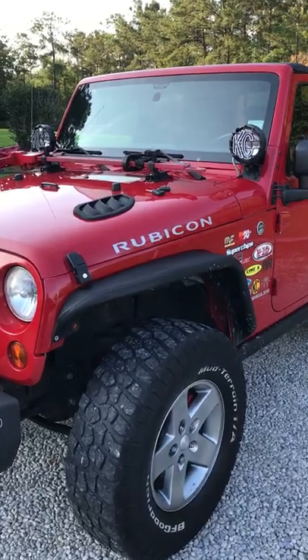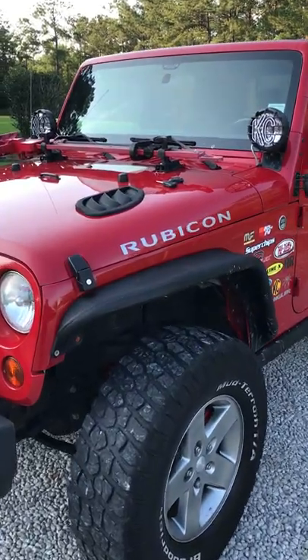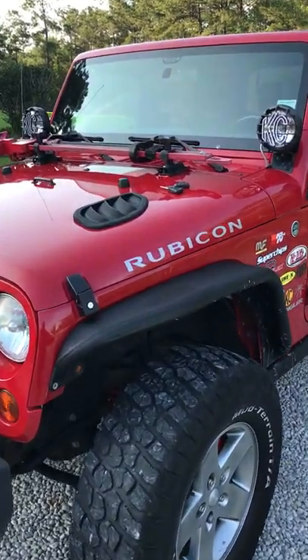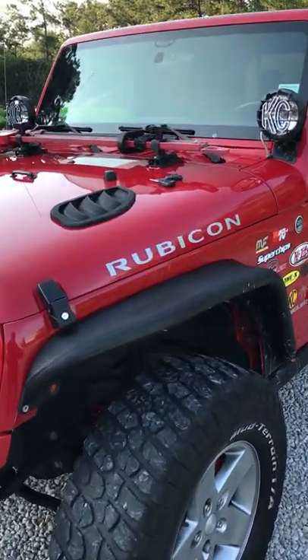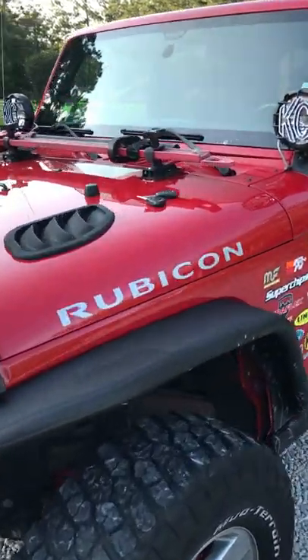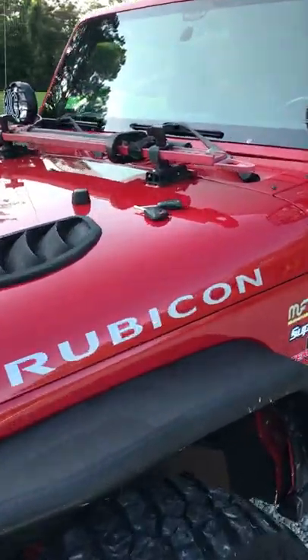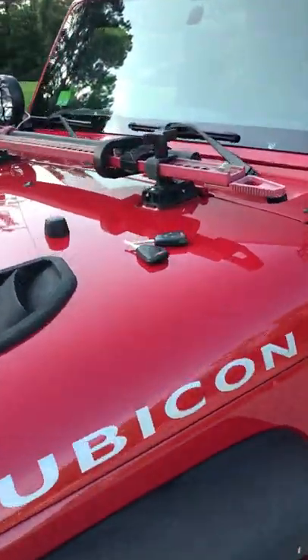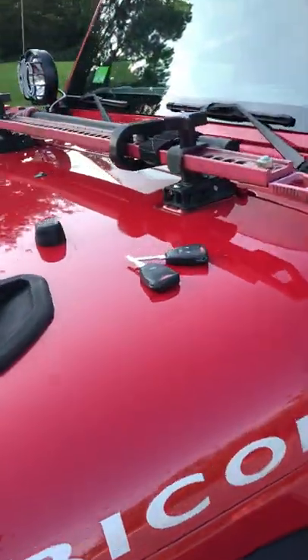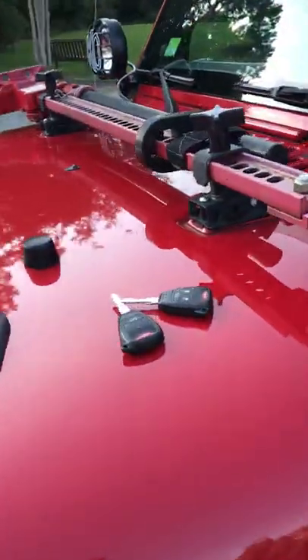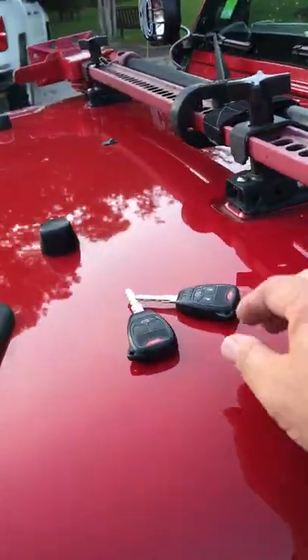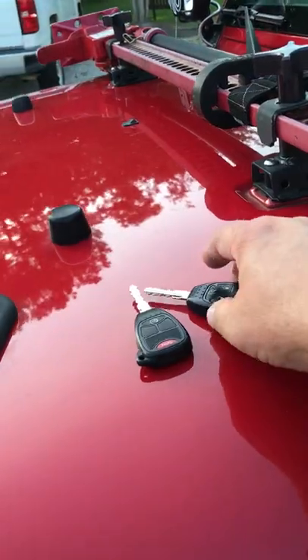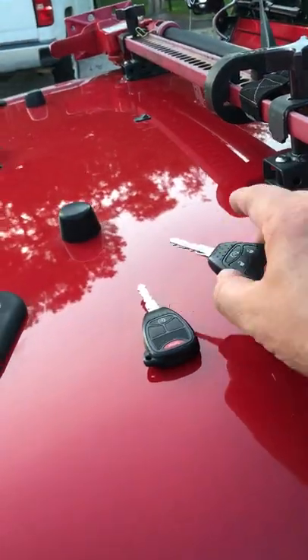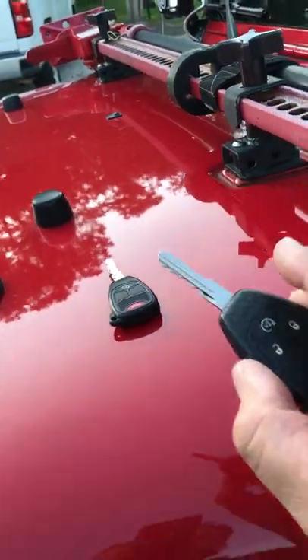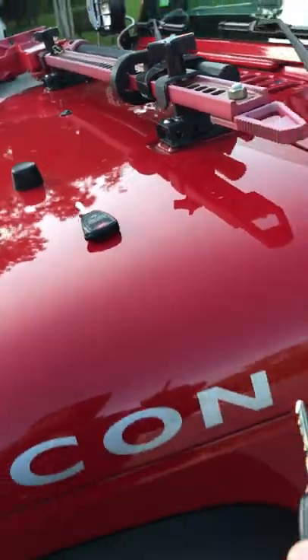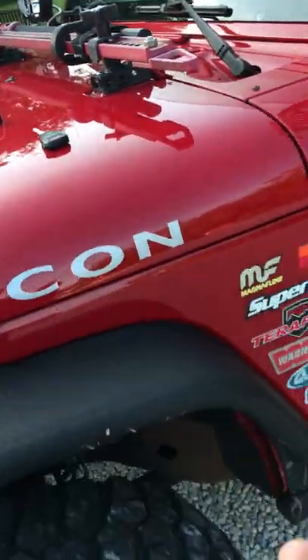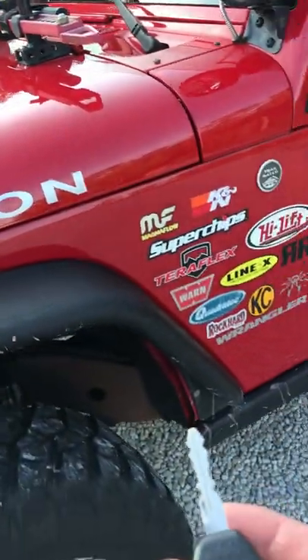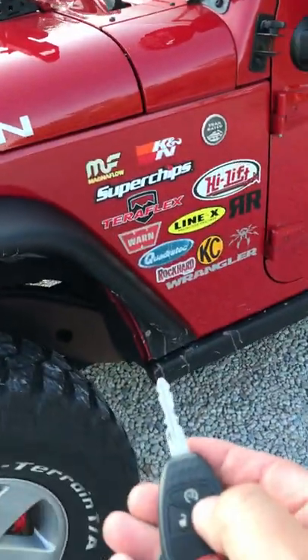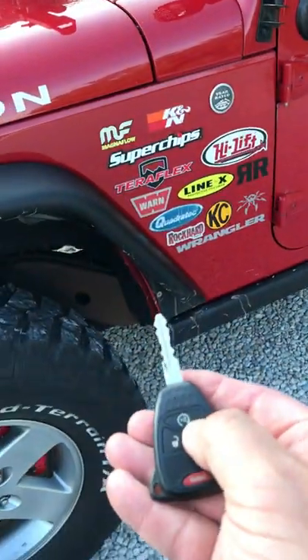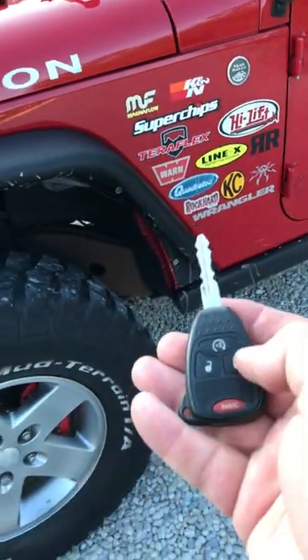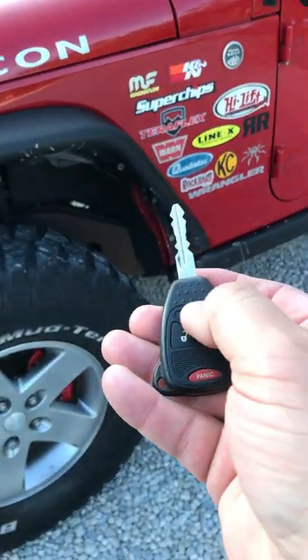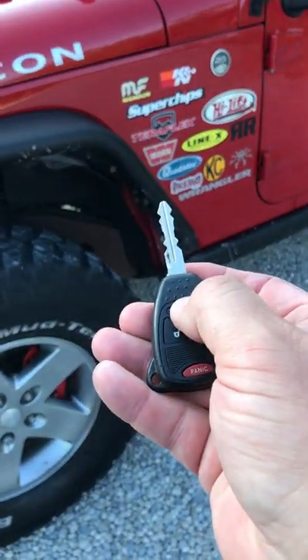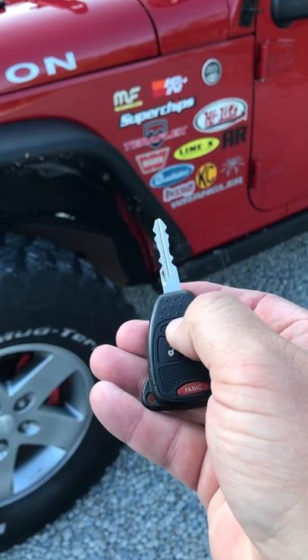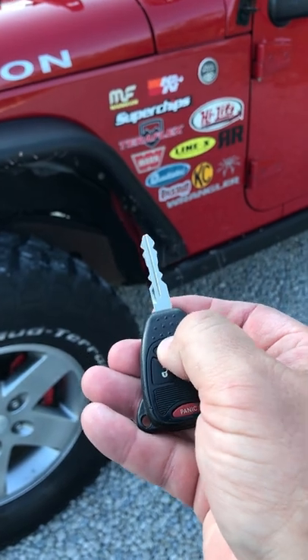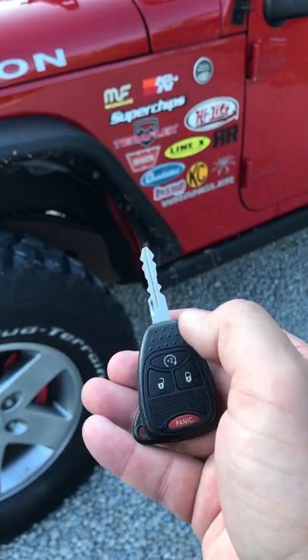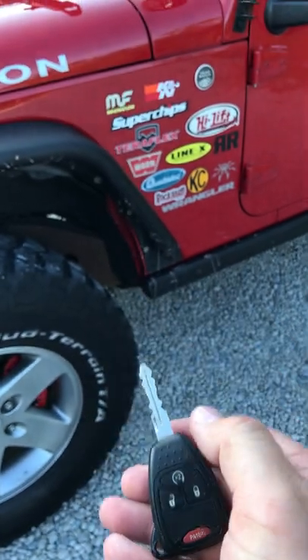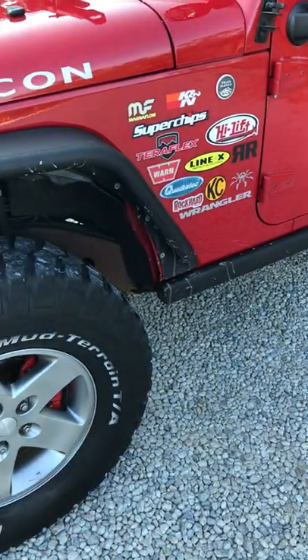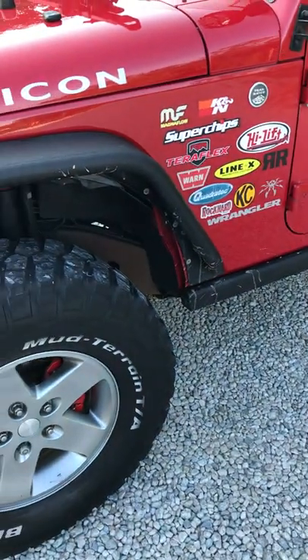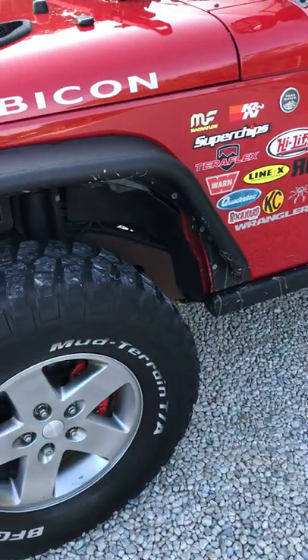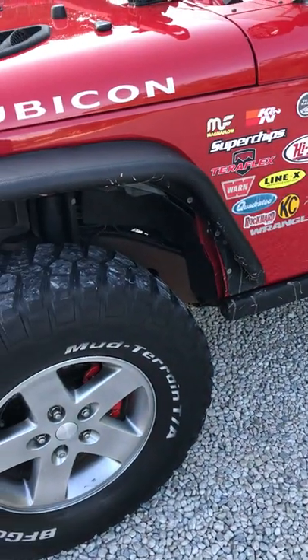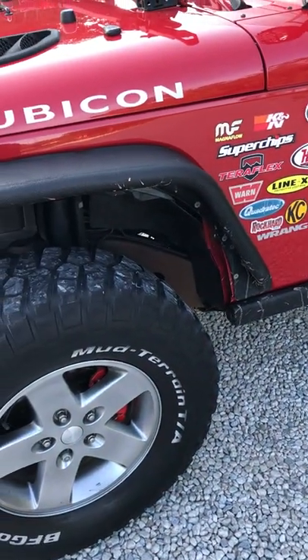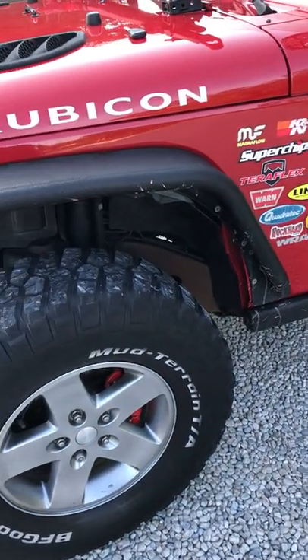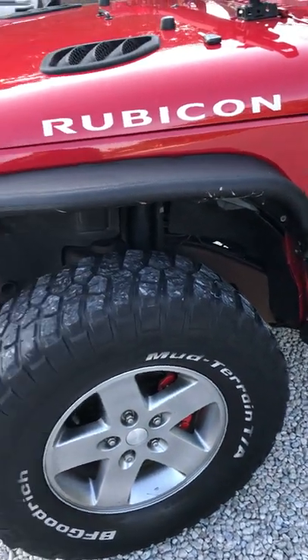2012 Jeep Wrangler Rubicon exterior view. We'll start here with the key fobs — it has both key fobs, always a plus for older vehicles. We're gonna use the remote start to crank this thing up. It takes a second to cycle through and then it fires right up.